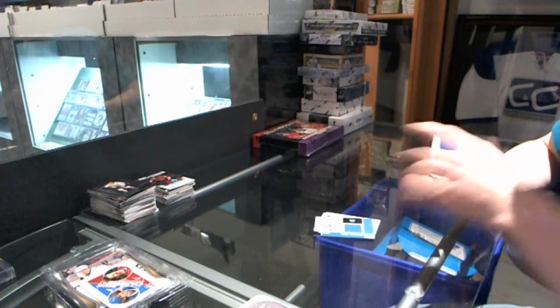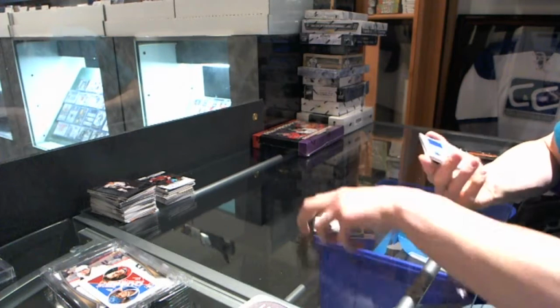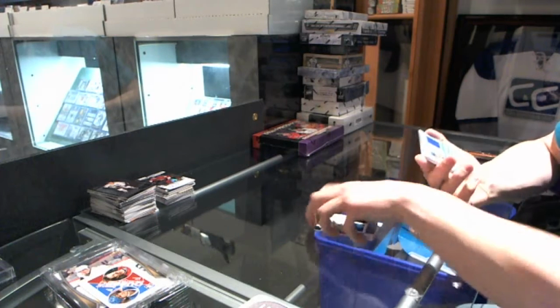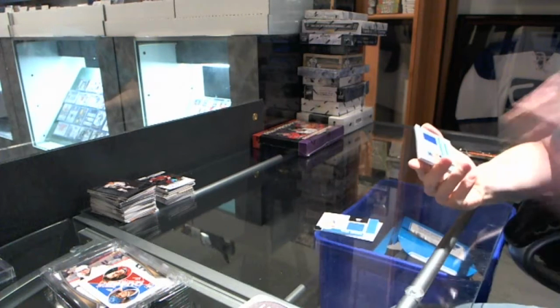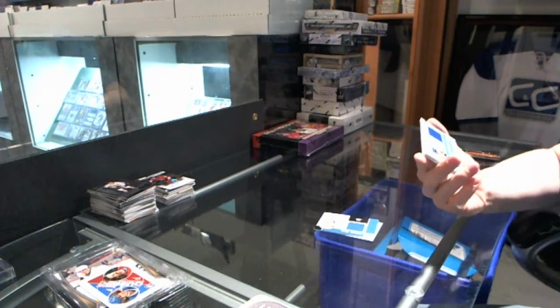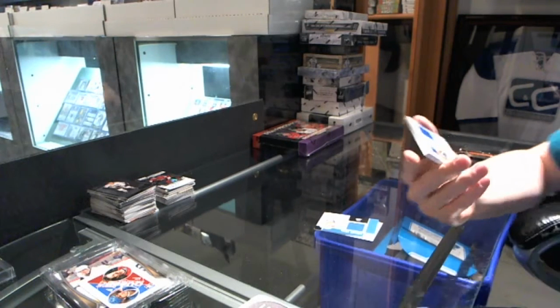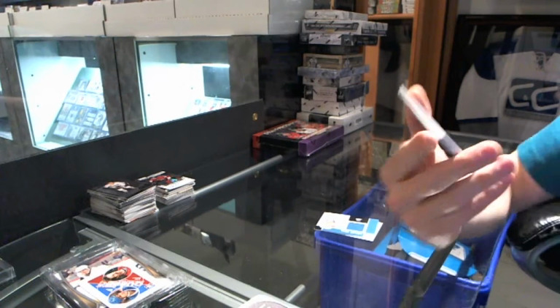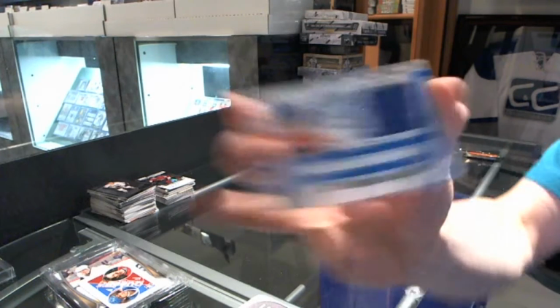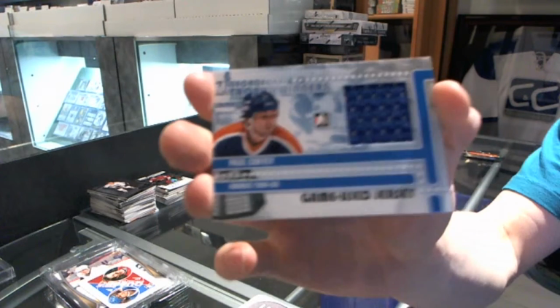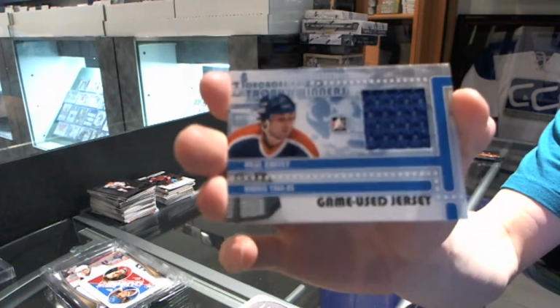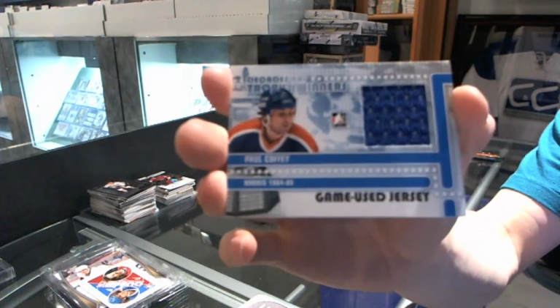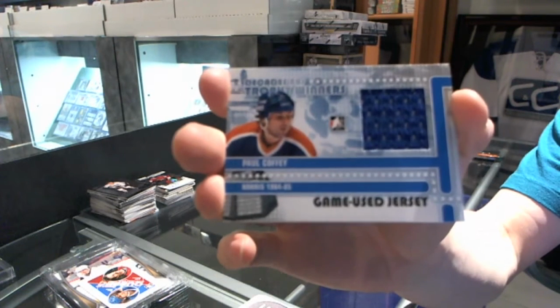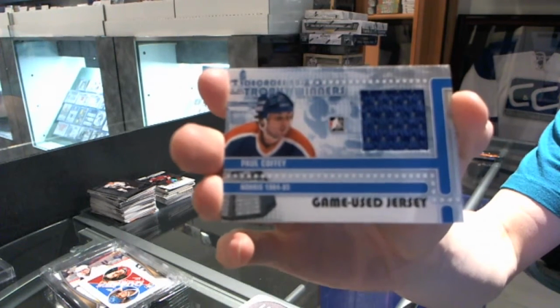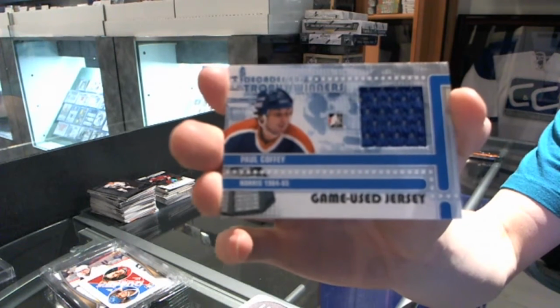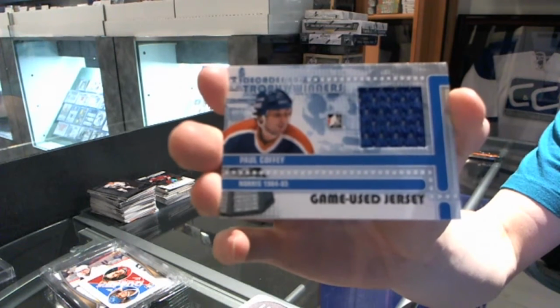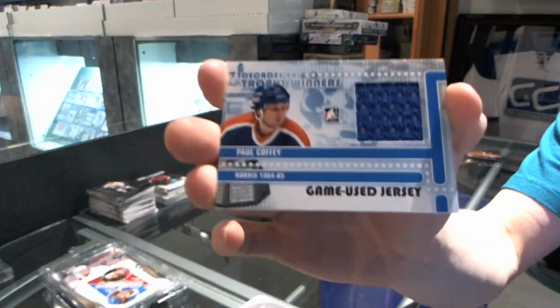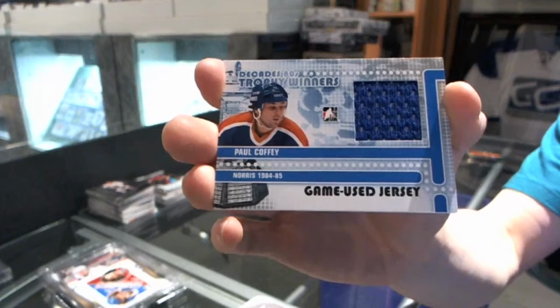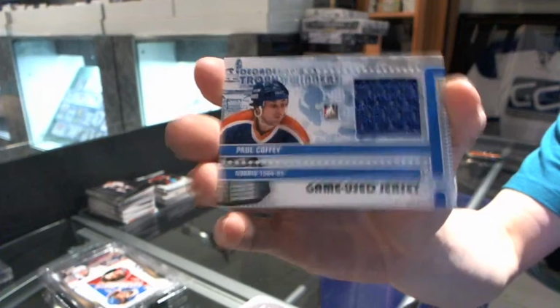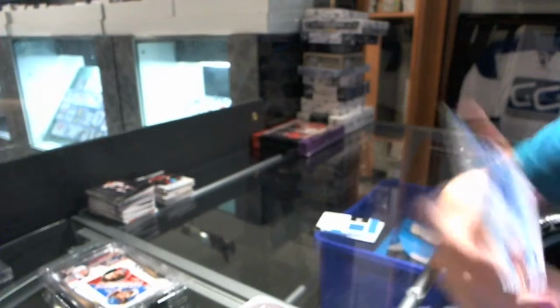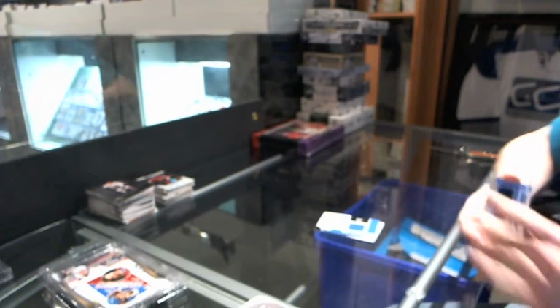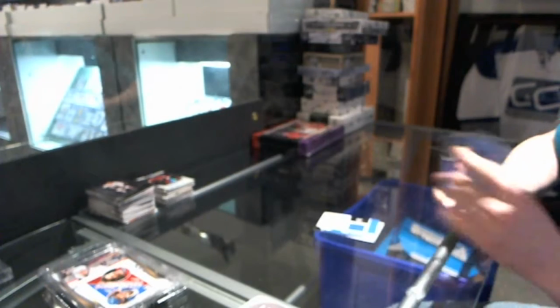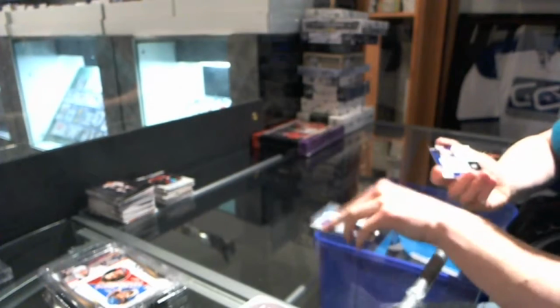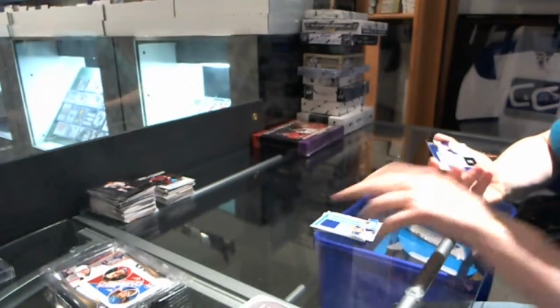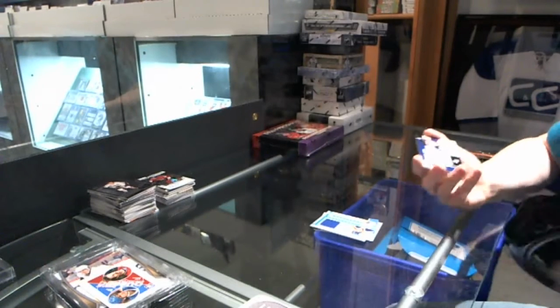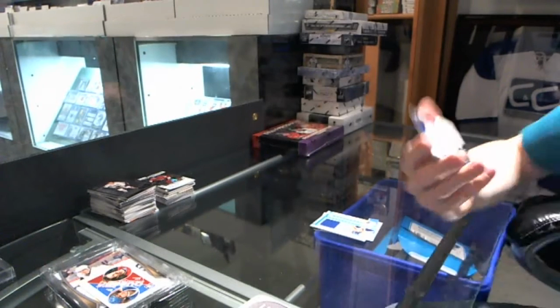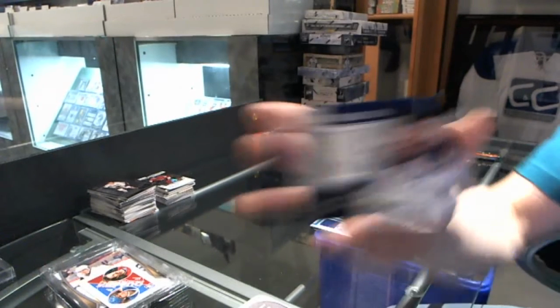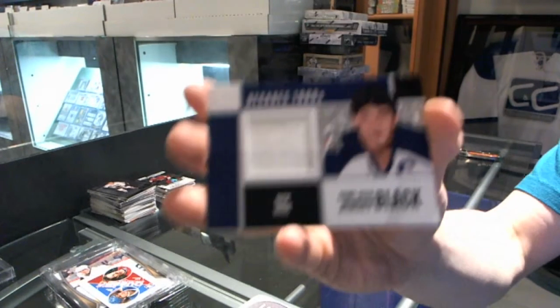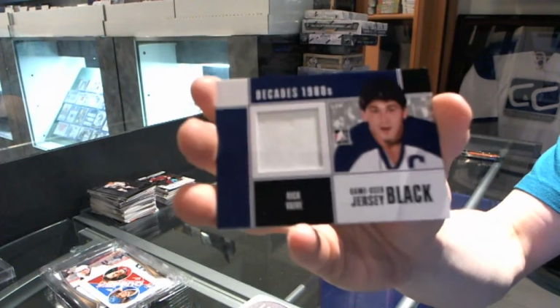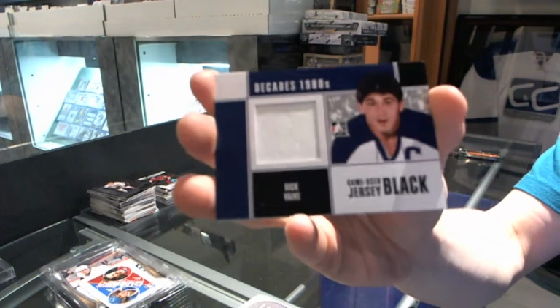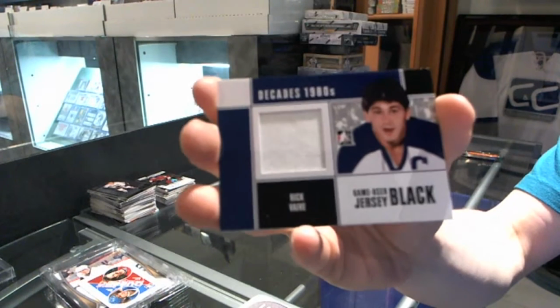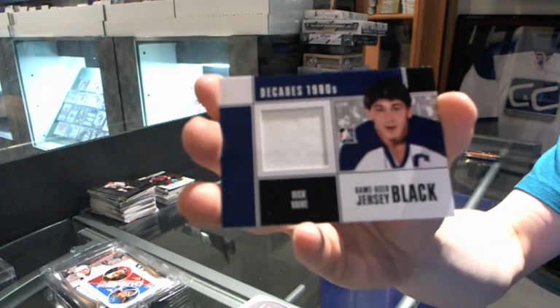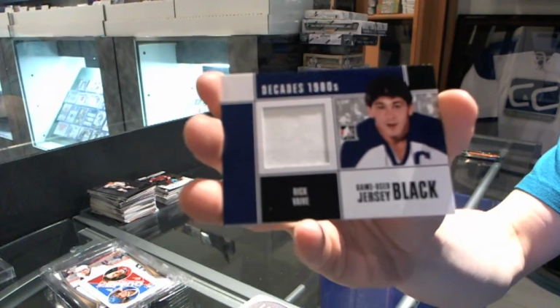Trophy winners game-used jersey, Black, for the Edmonton Oilers: Paul Coffey. Game-used jersey, Black, for the Toronto Maple Leafs: Rick Vive.